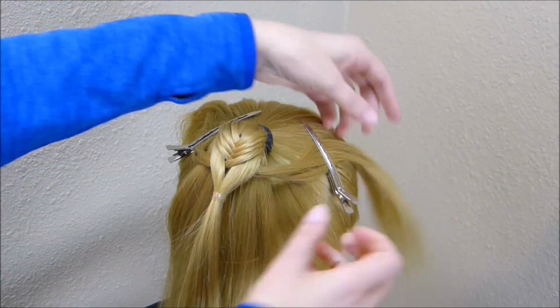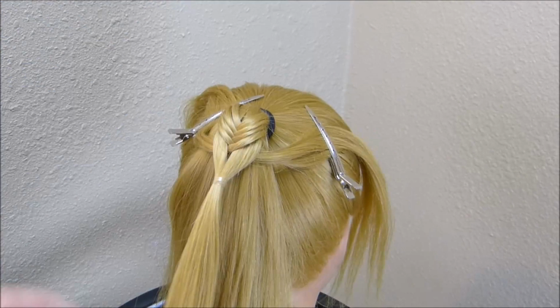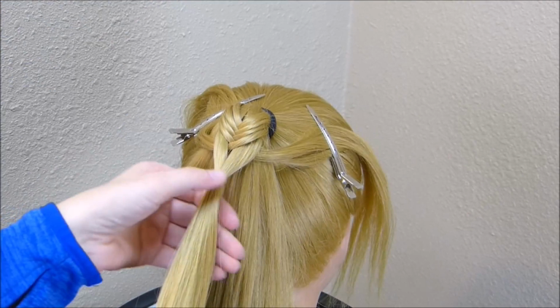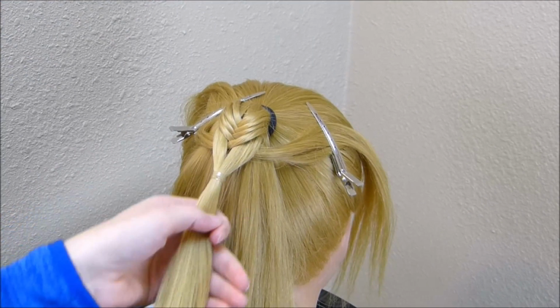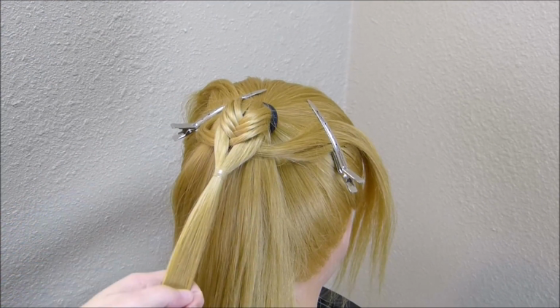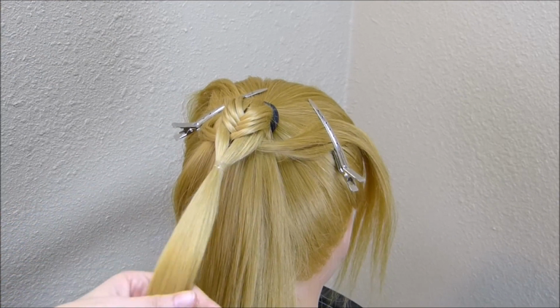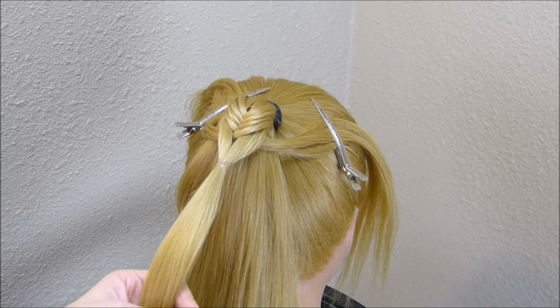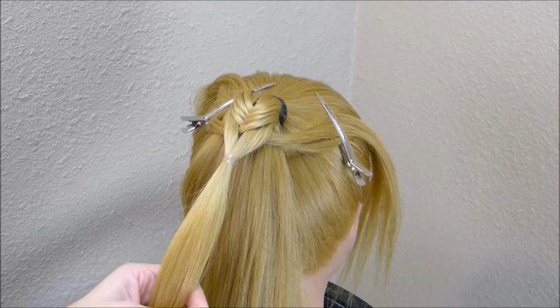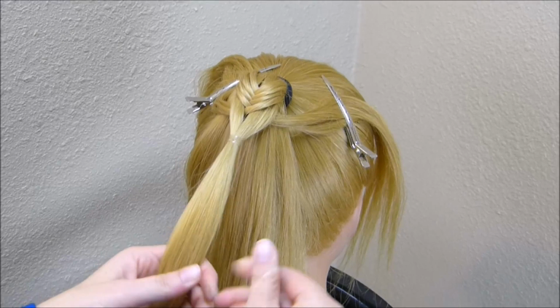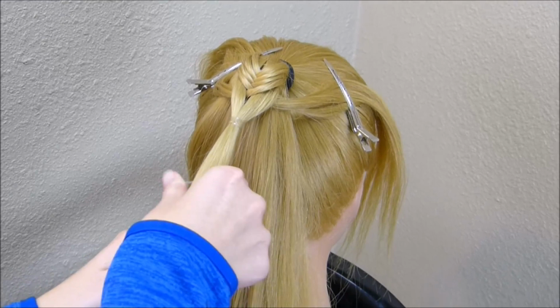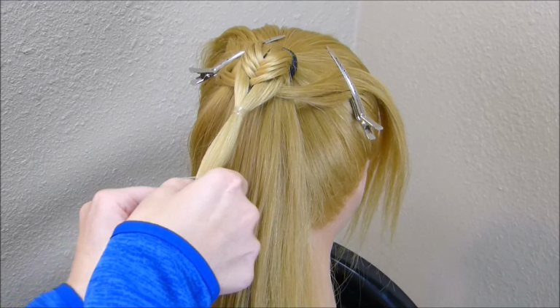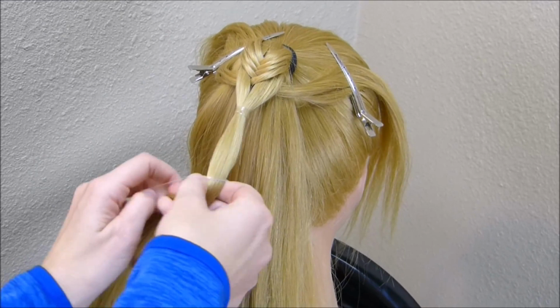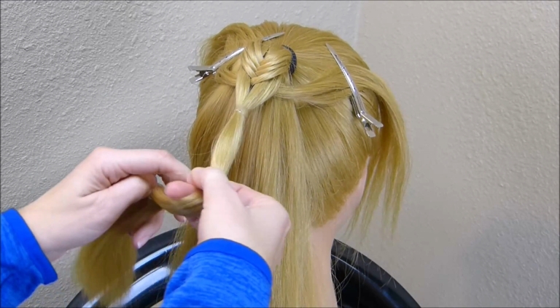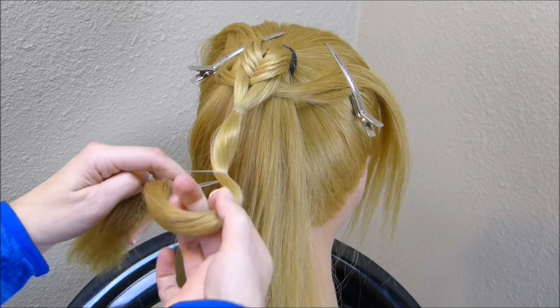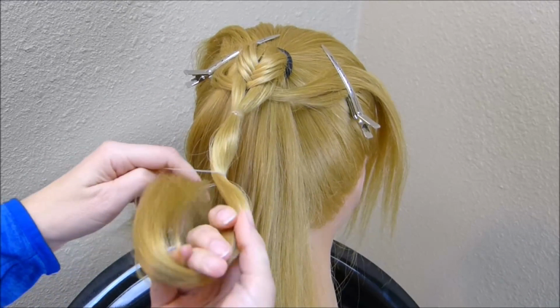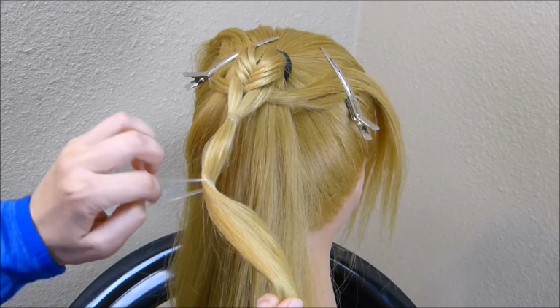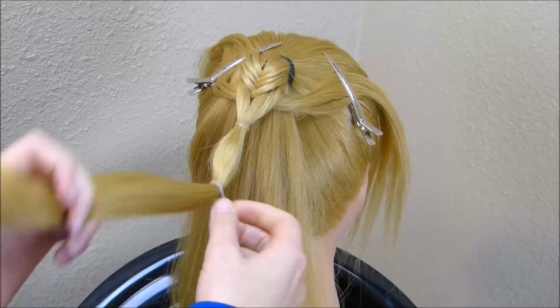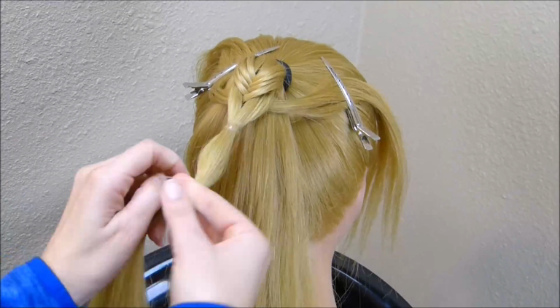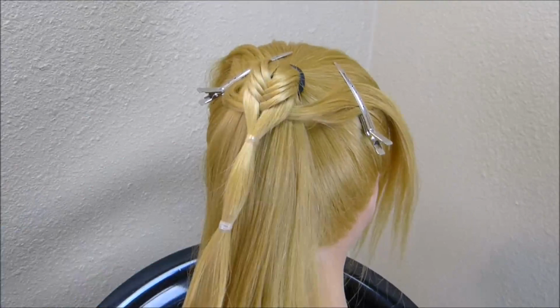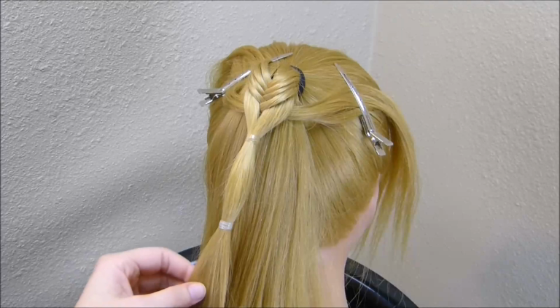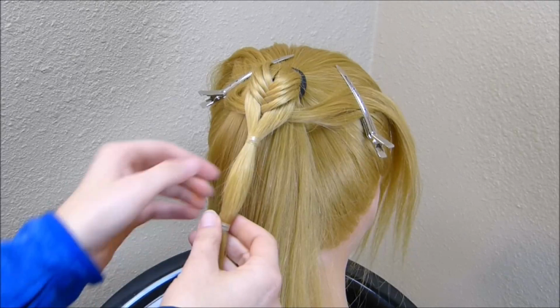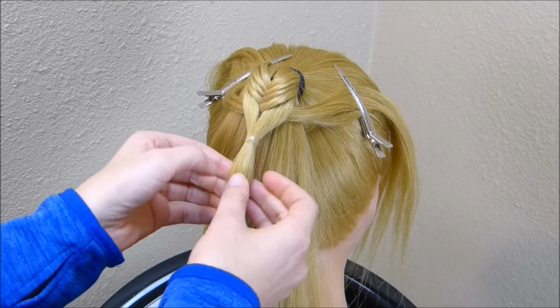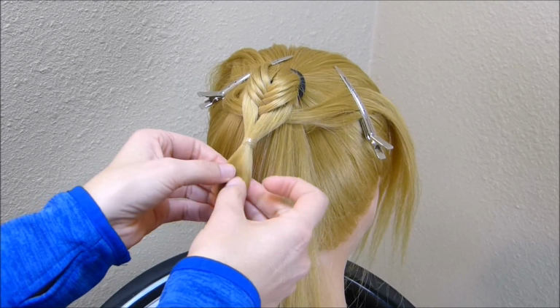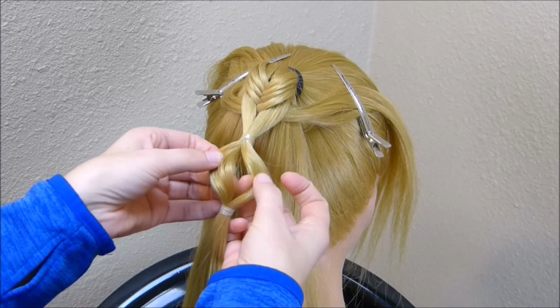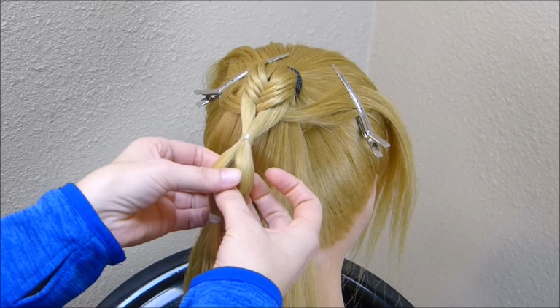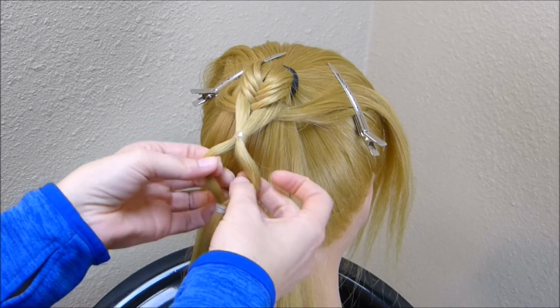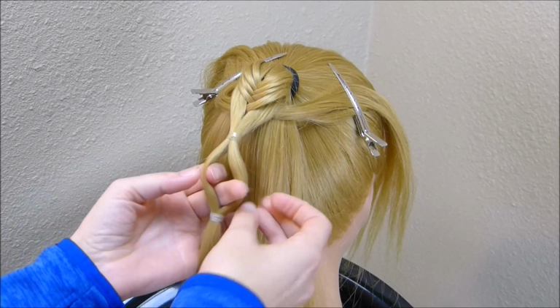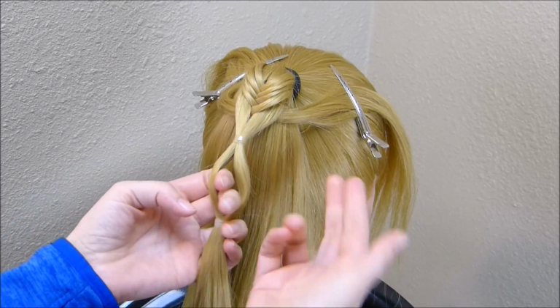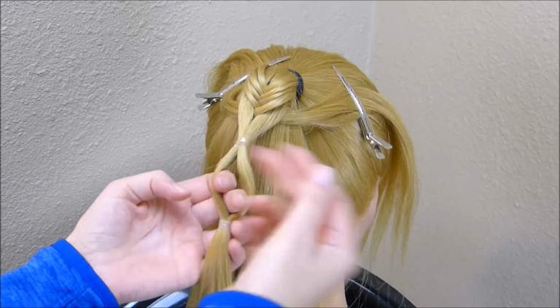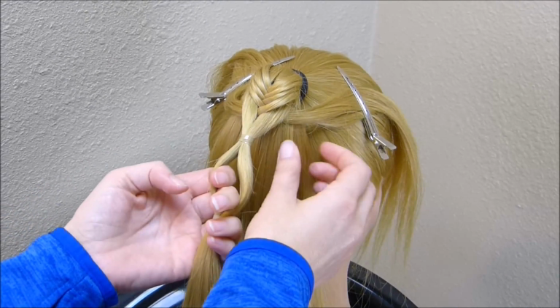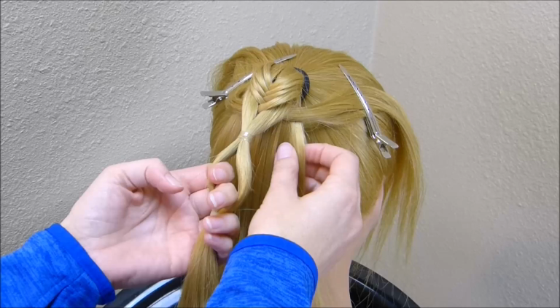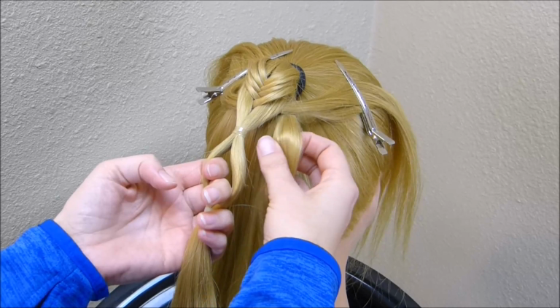The next step, I'm going to add another elastic down this ponytail and we're just going to repeat those same steps — splitting this section in half and bringing four strands through each side.